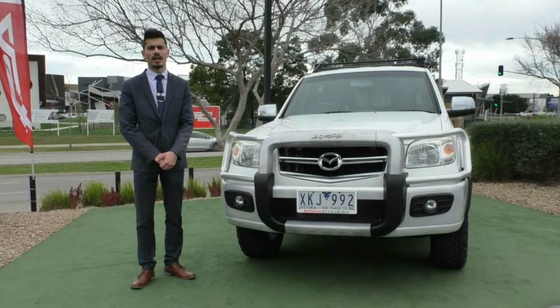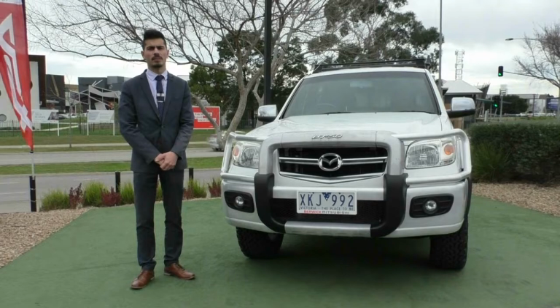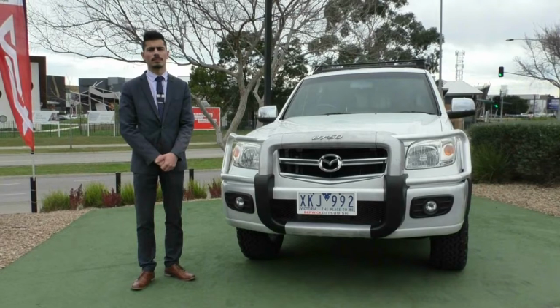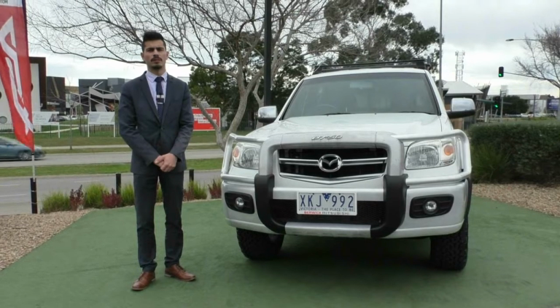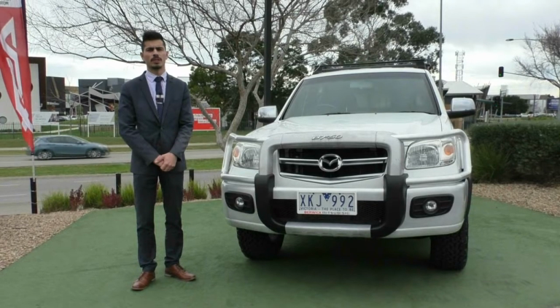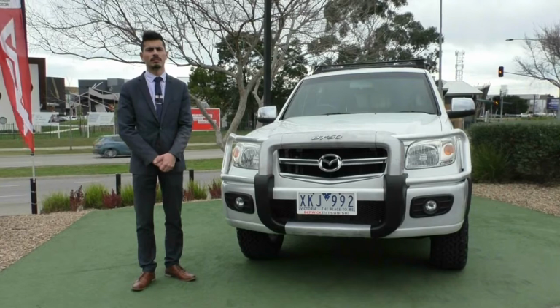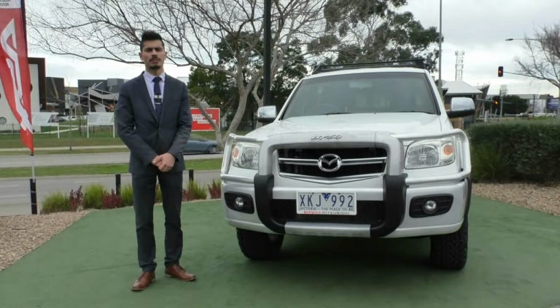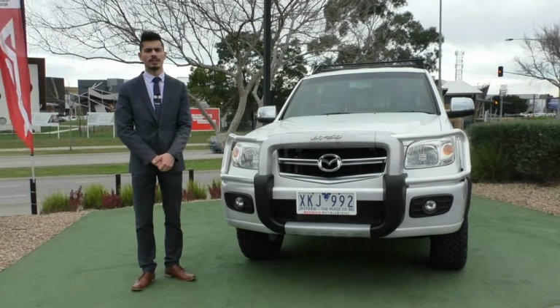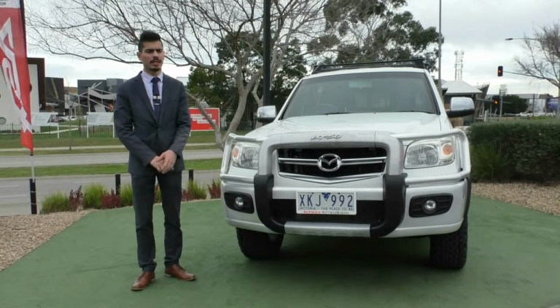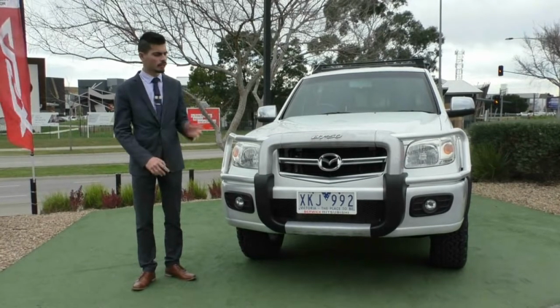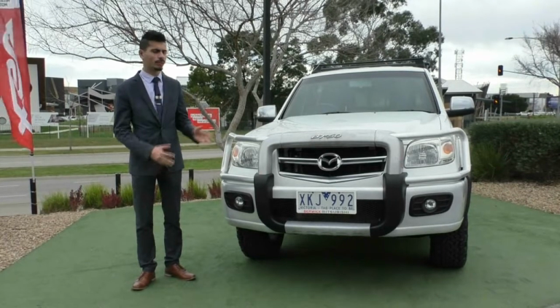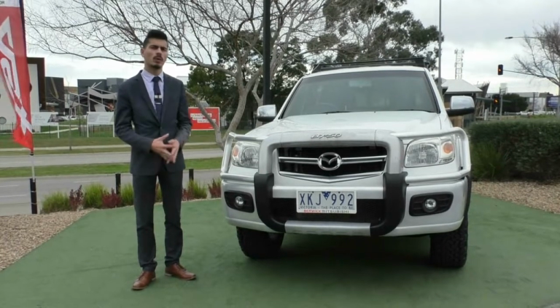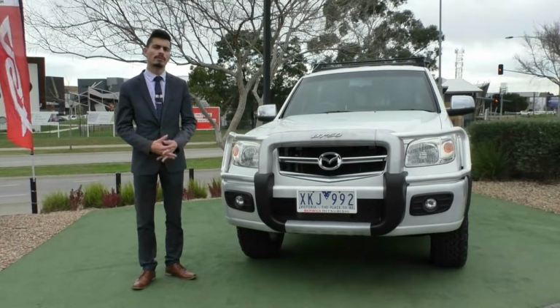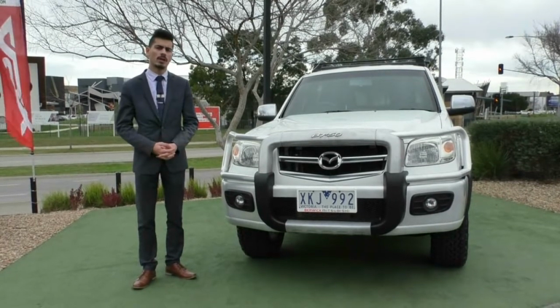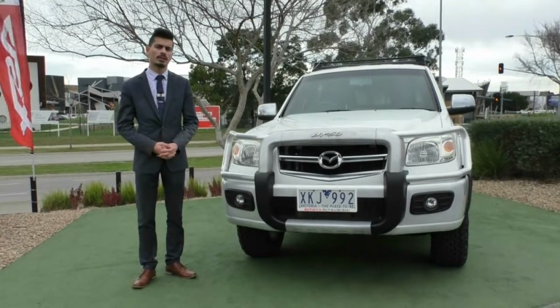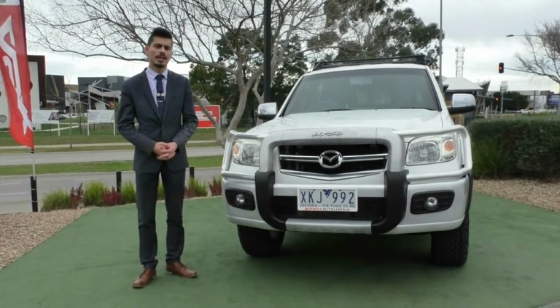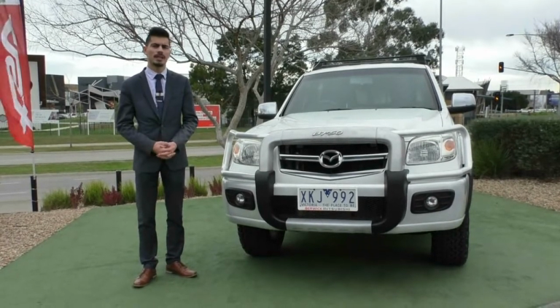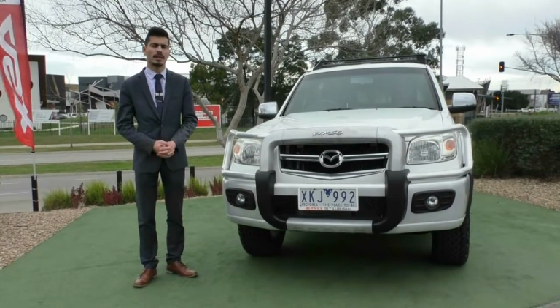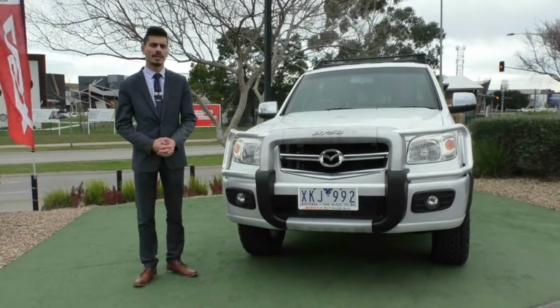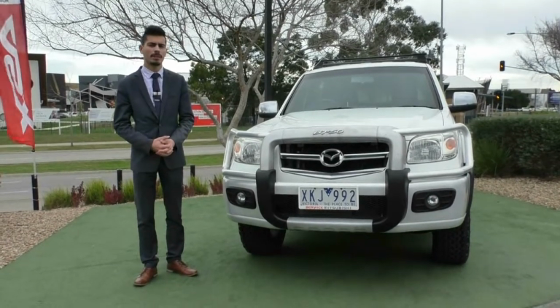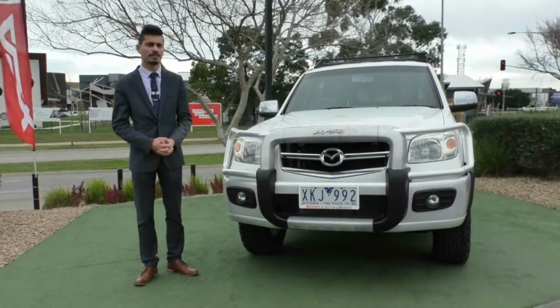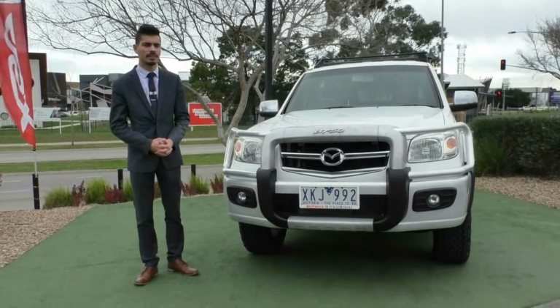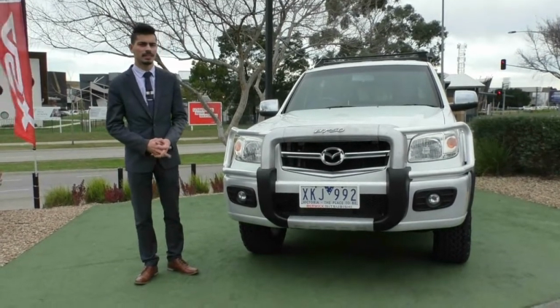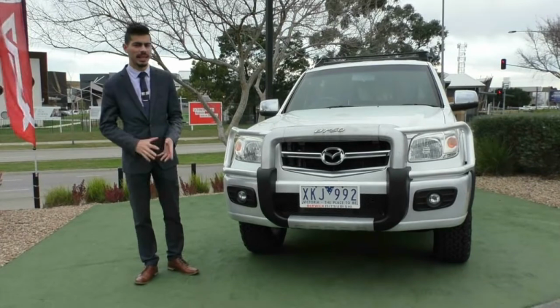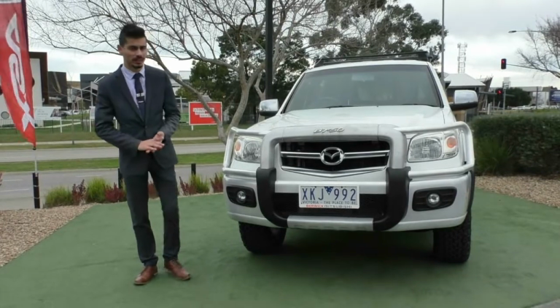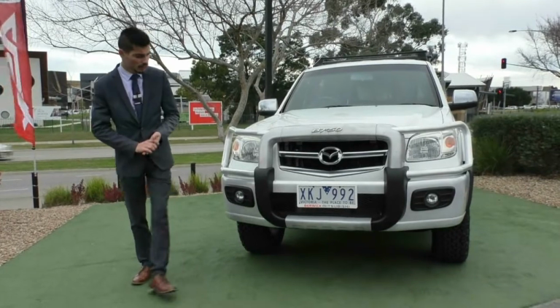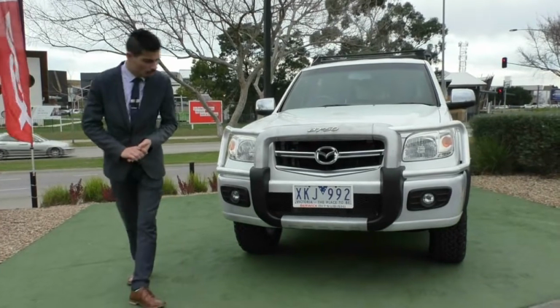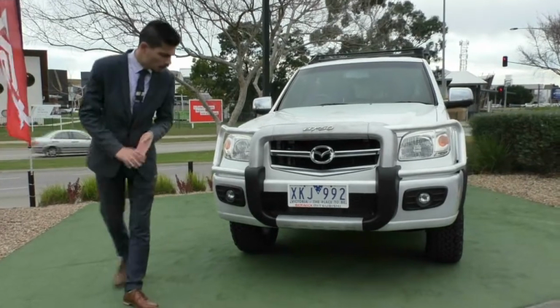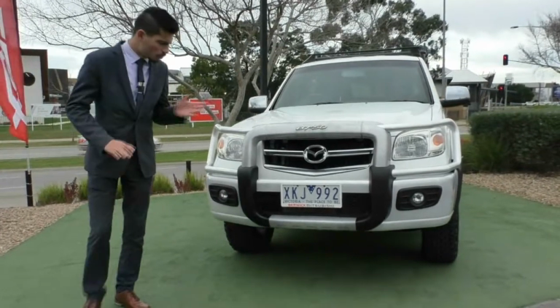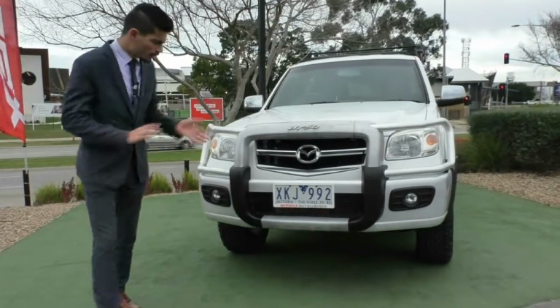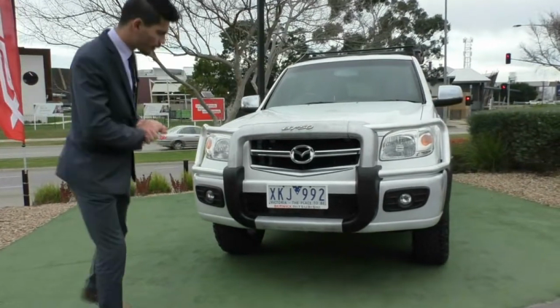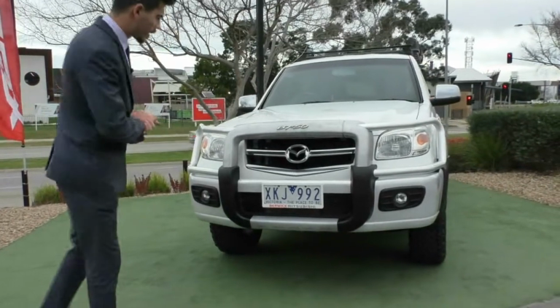Guys, welcome to Beric Mitsubishi. My name's Jamie and today we're going to do a full walk-around video on this 2009 Mazda BT-50 SDX. We'll start off at the front of the car.